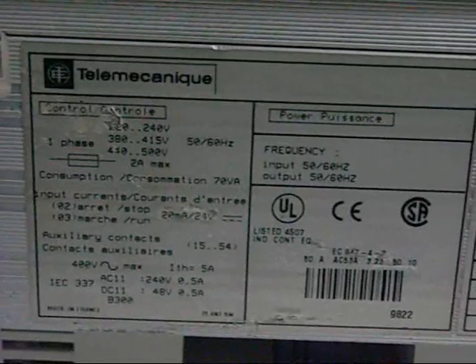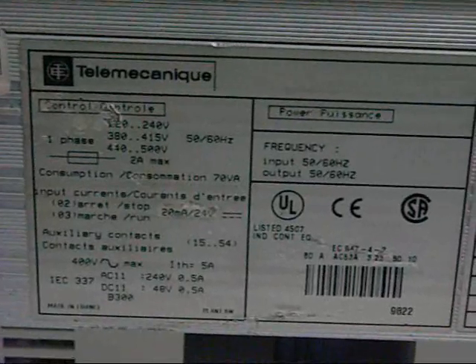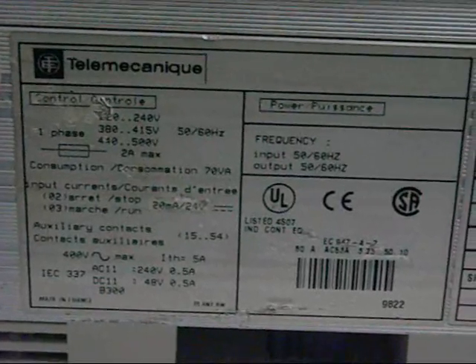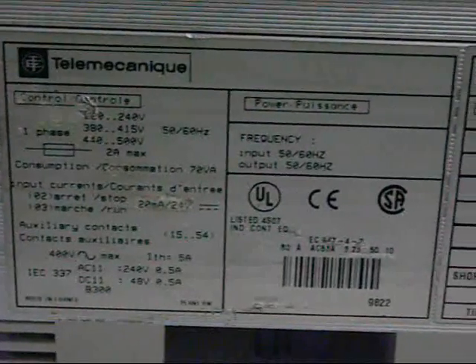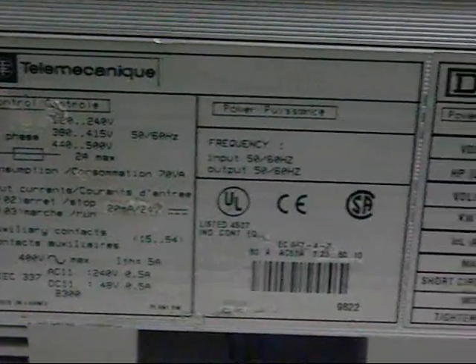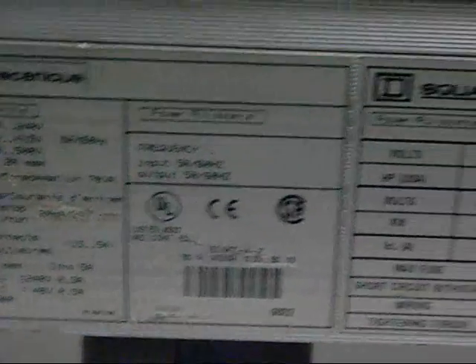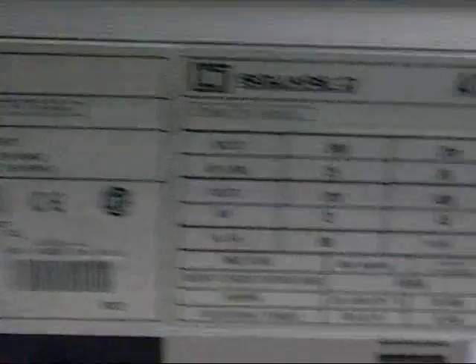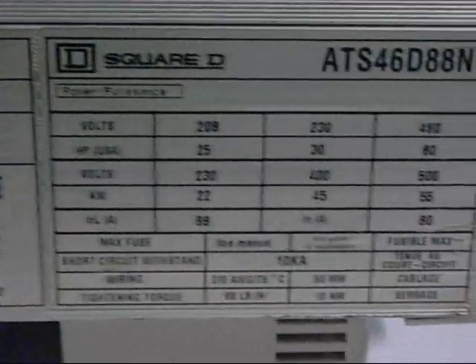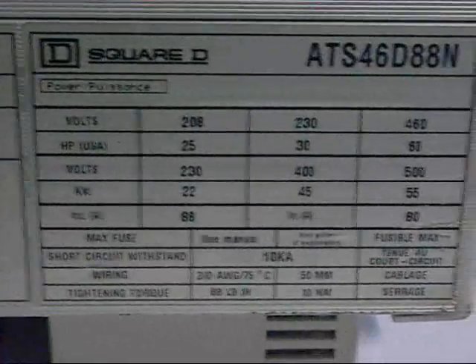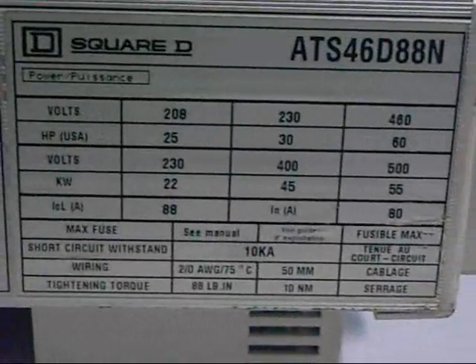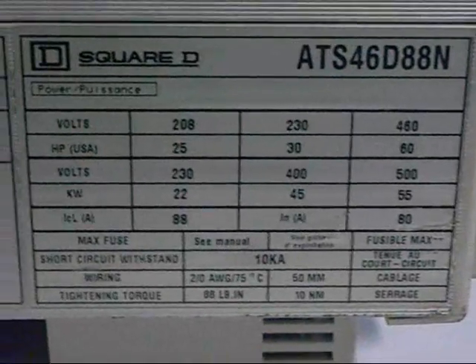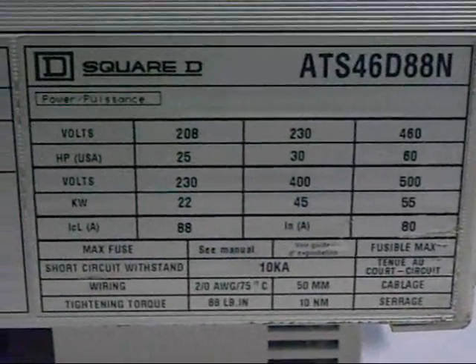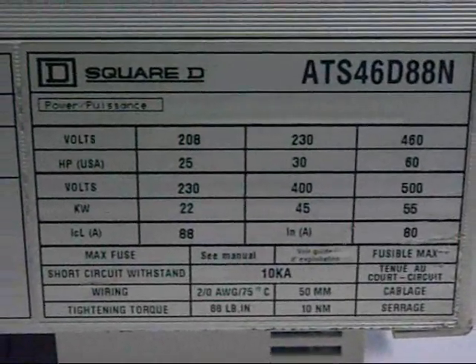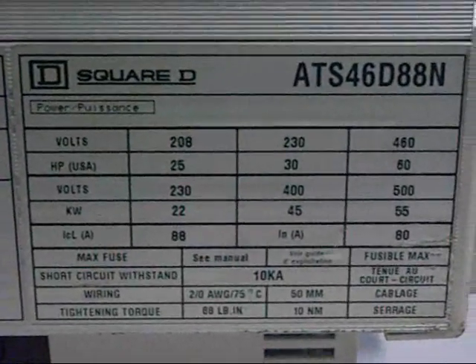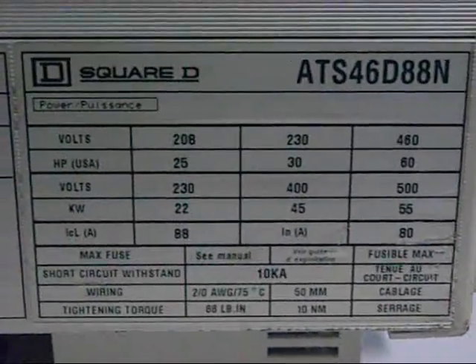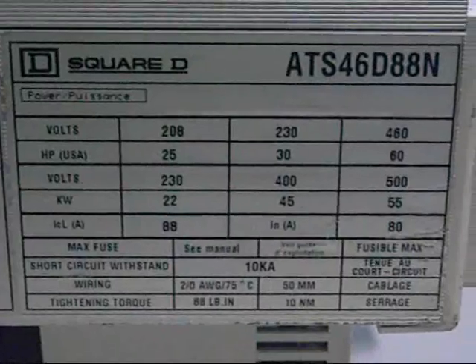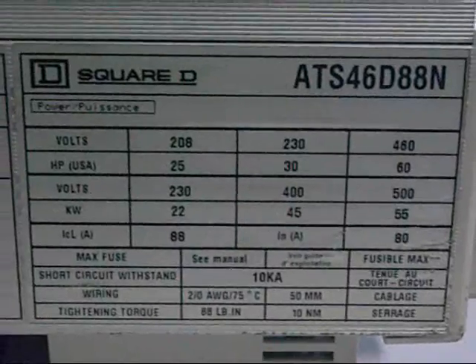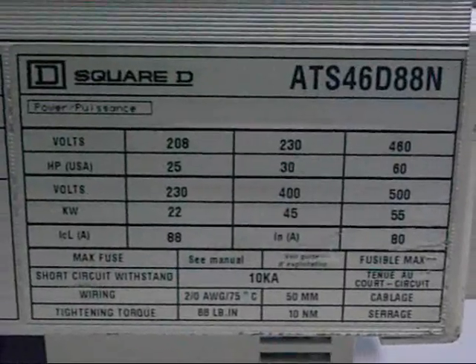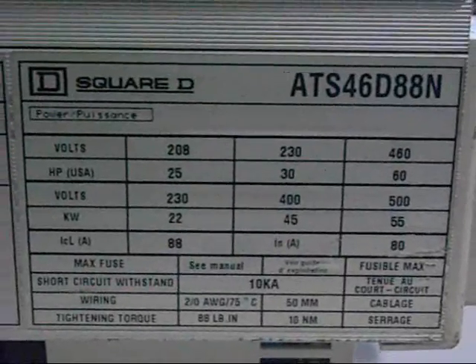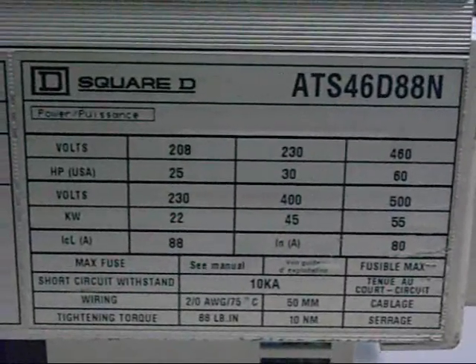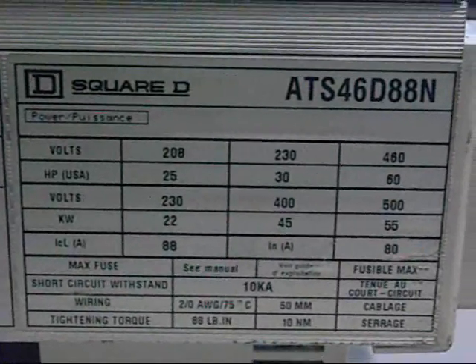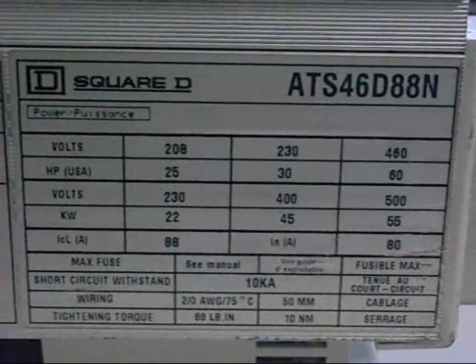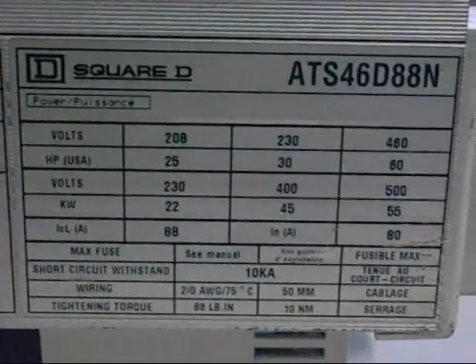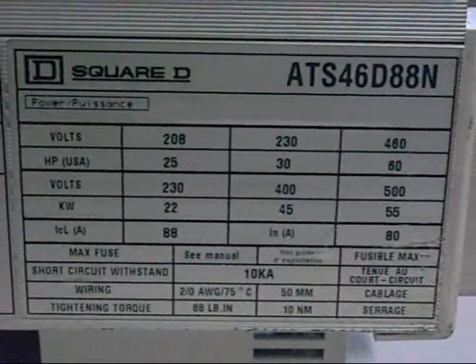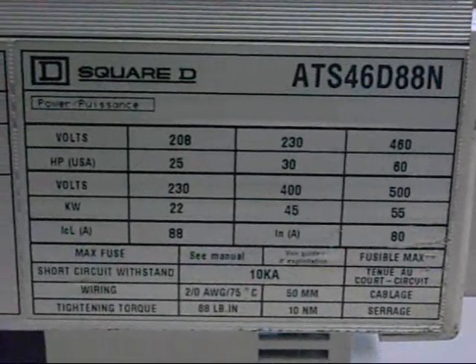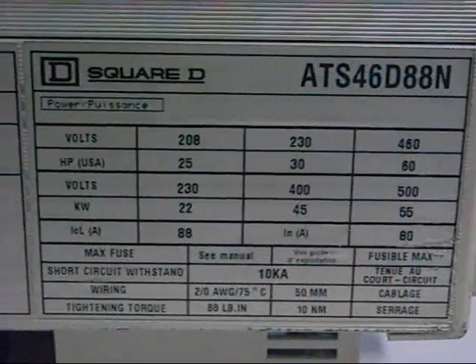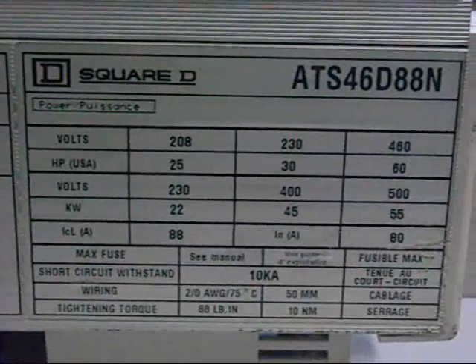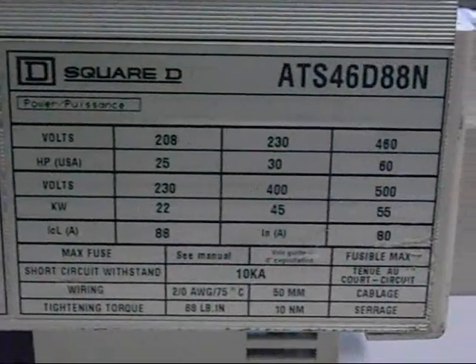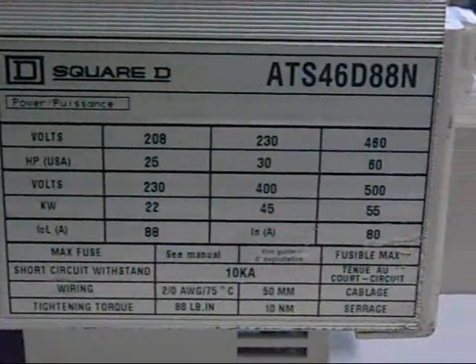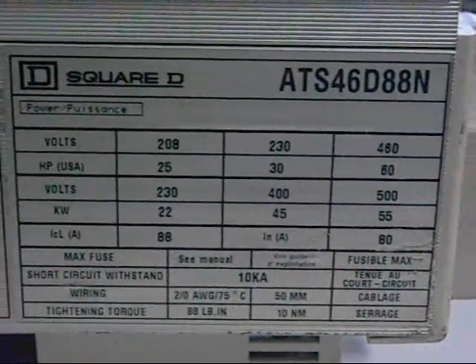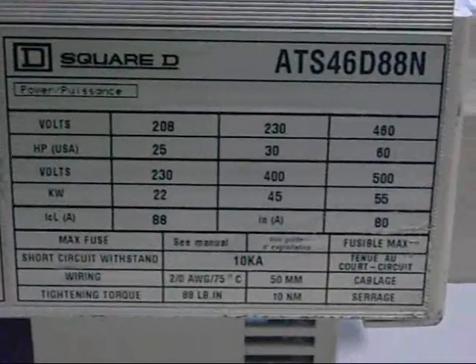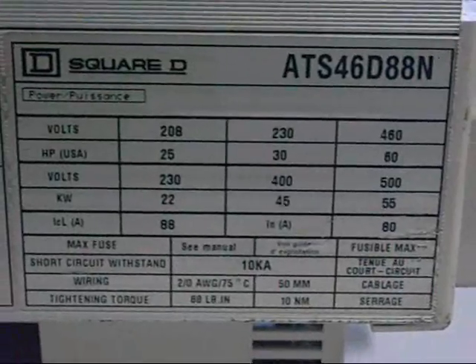Controls are 240 volt single phase, but the main power control and everything is three phase. Multi voltages though. Serious stuff.